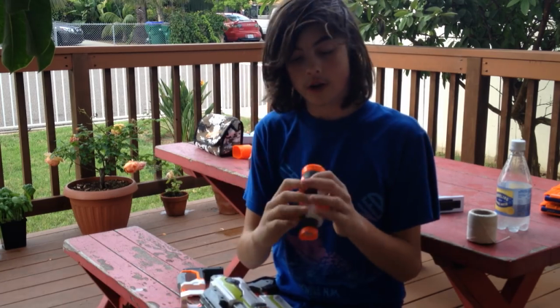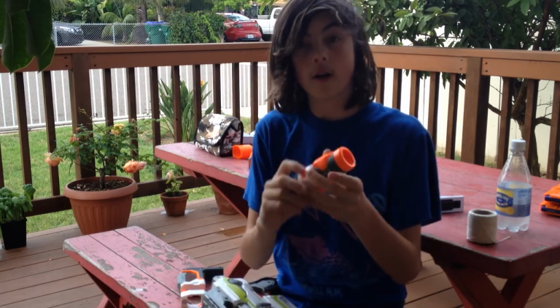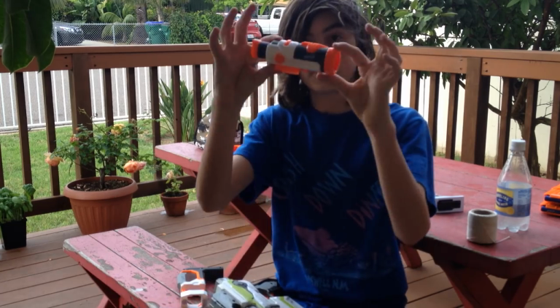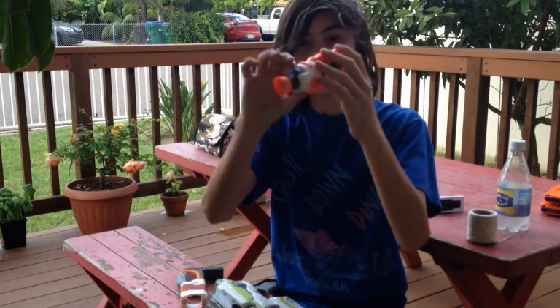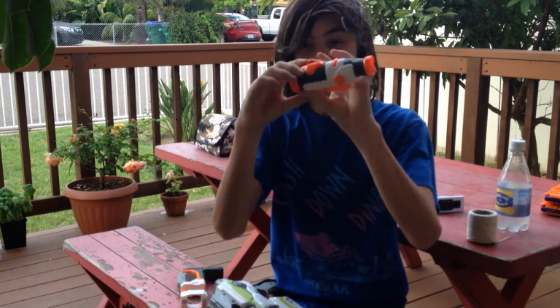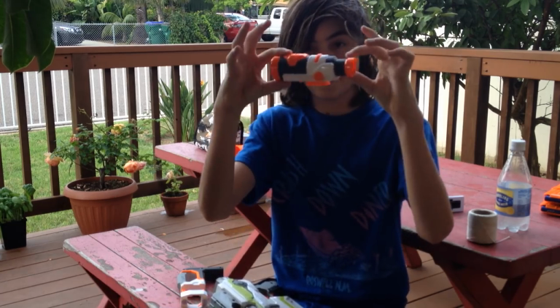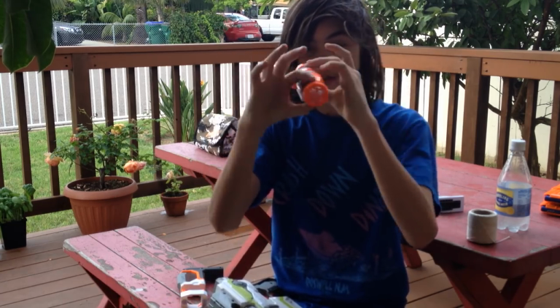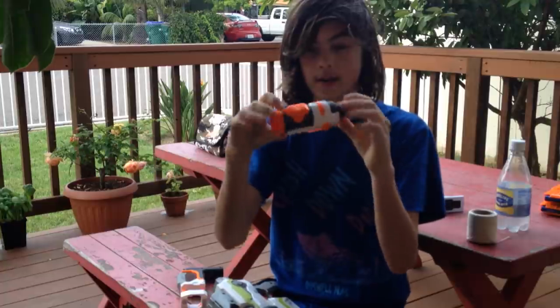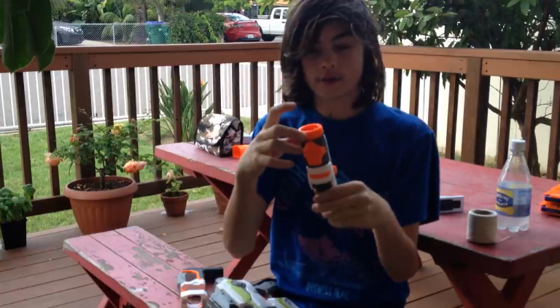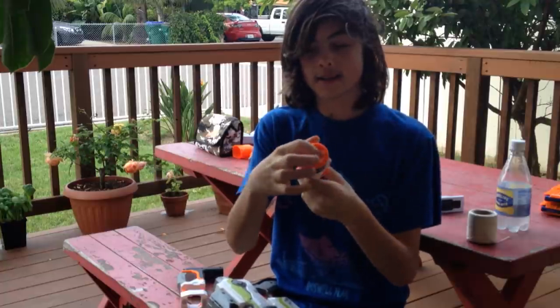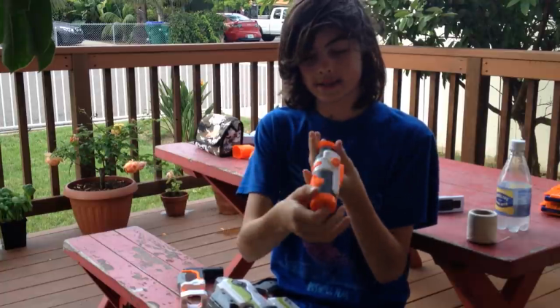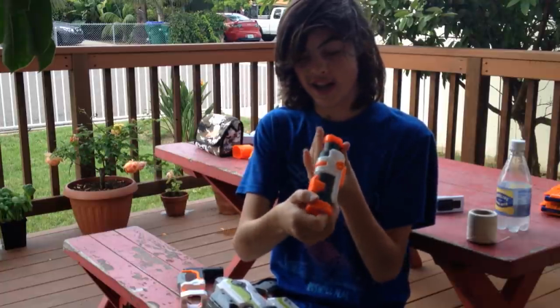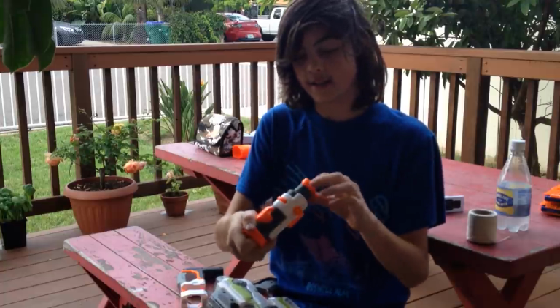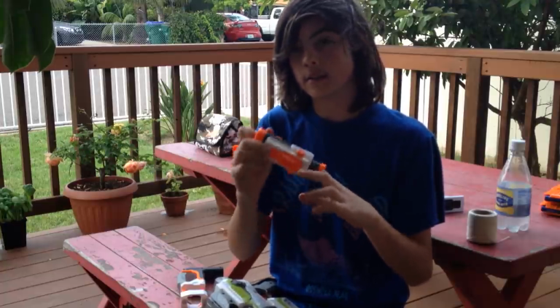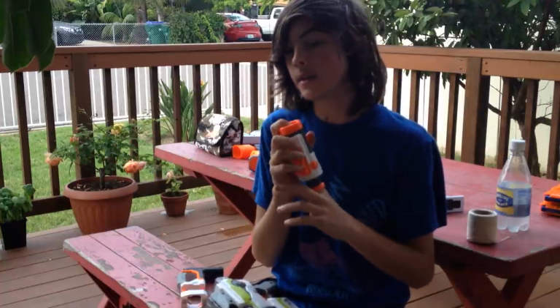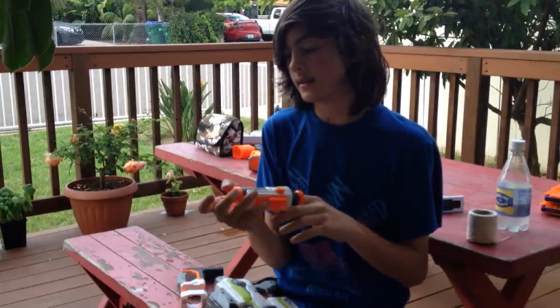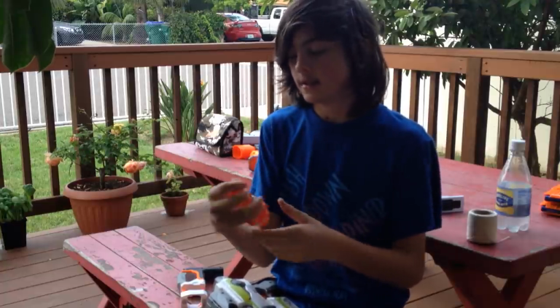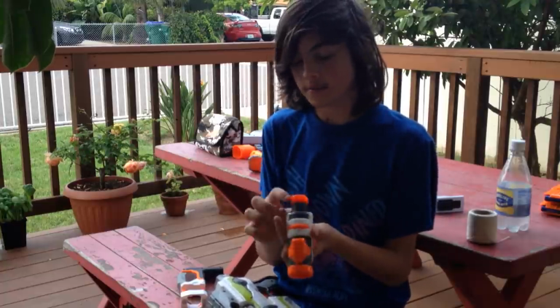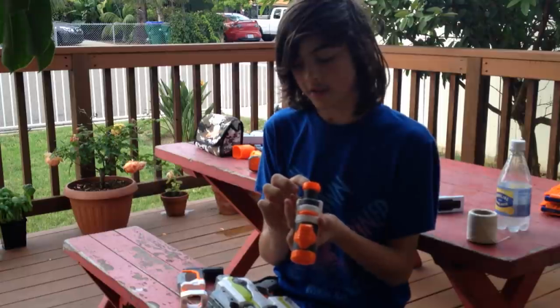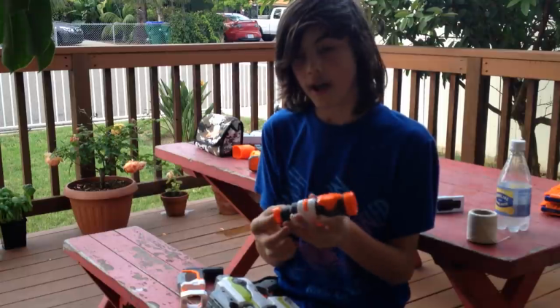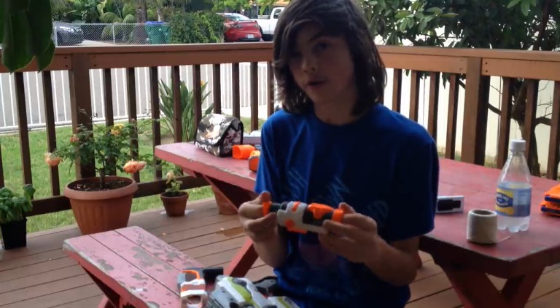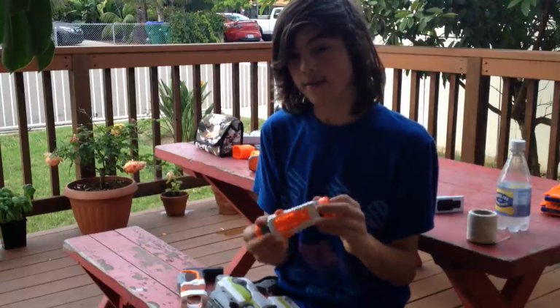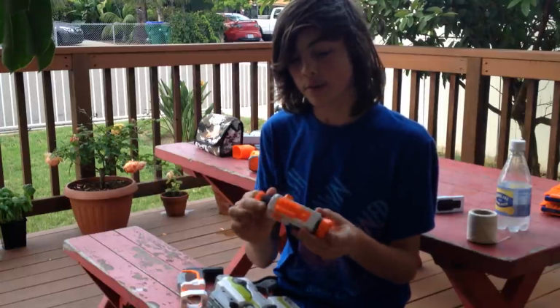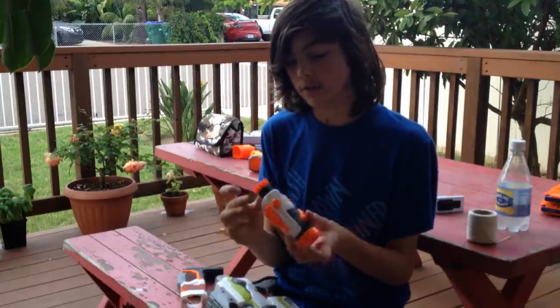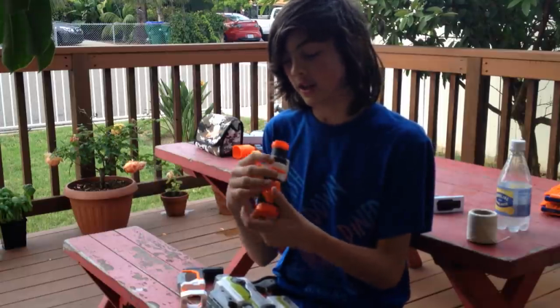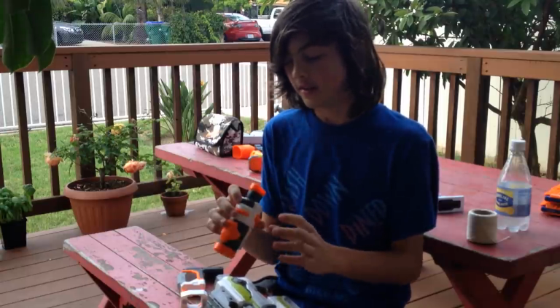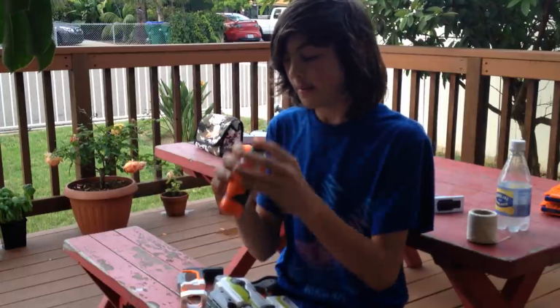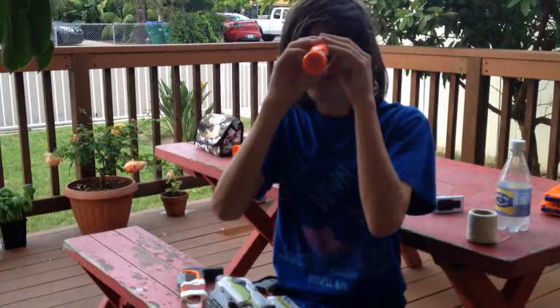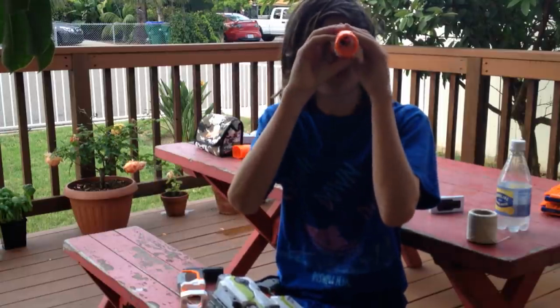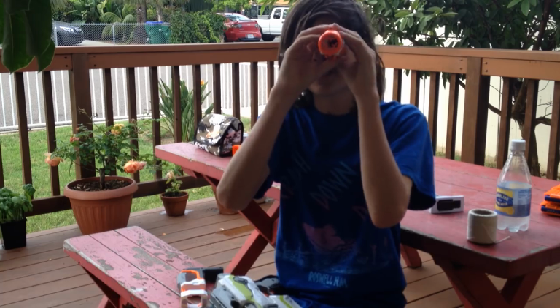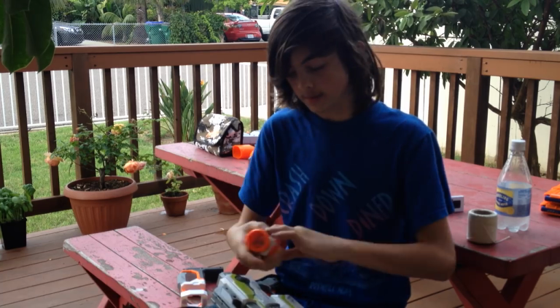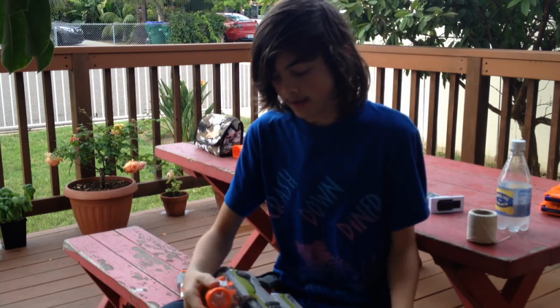We've got our scope here. There are no plastic pieces, which I actually like because sometimes if it gets wet, water will get in there and you won't be able to use it as well. I personally really like the scope — it seems pretty nice.